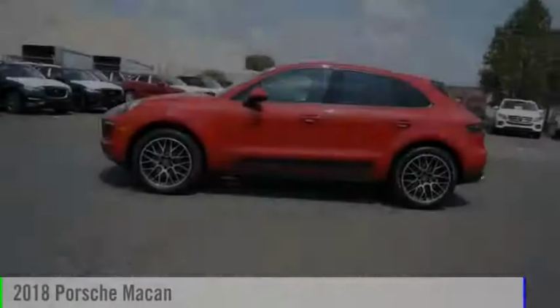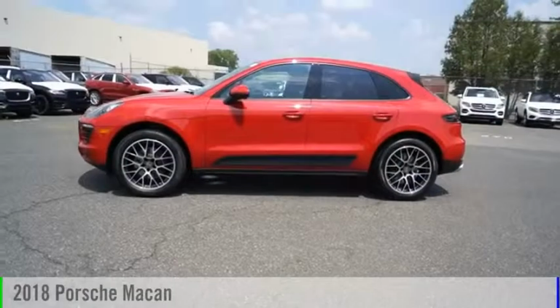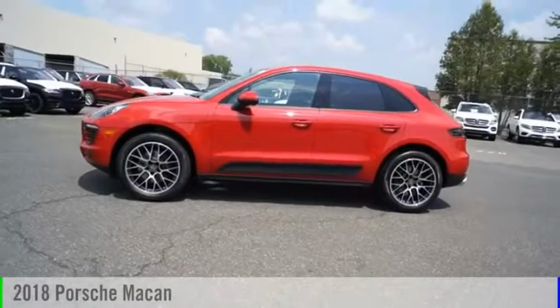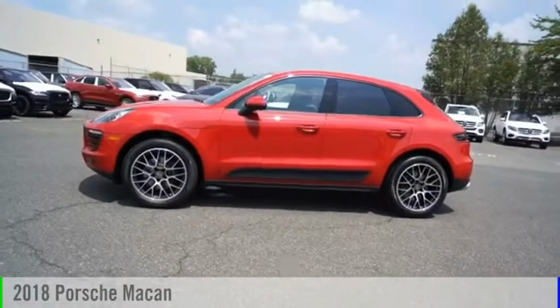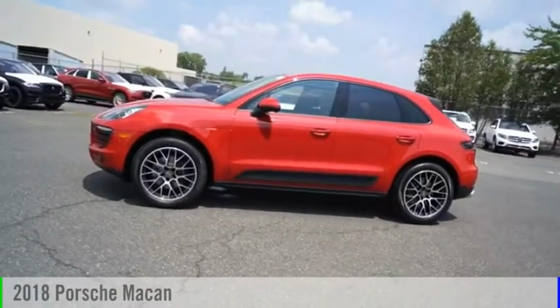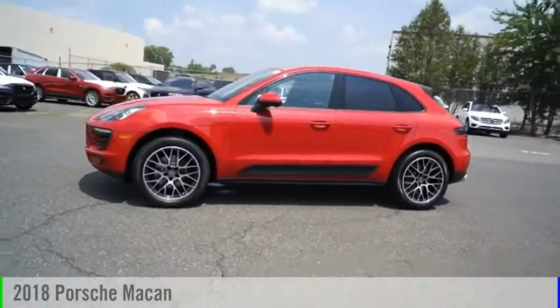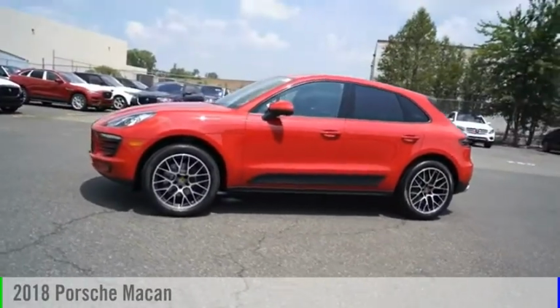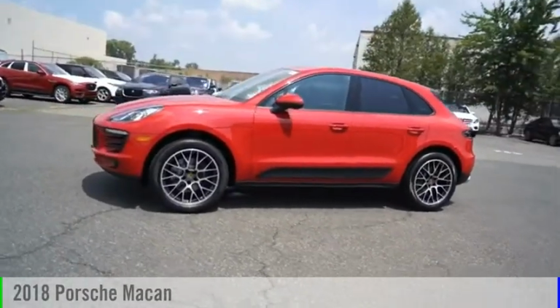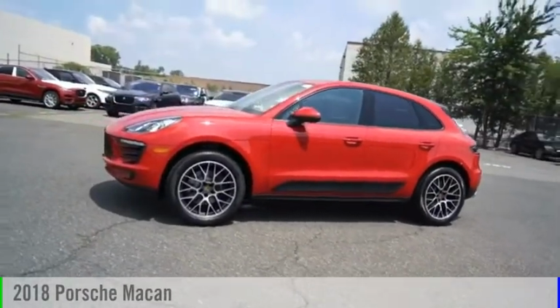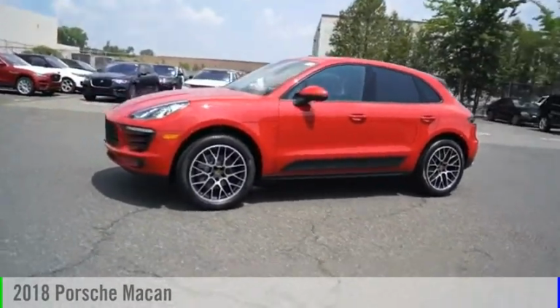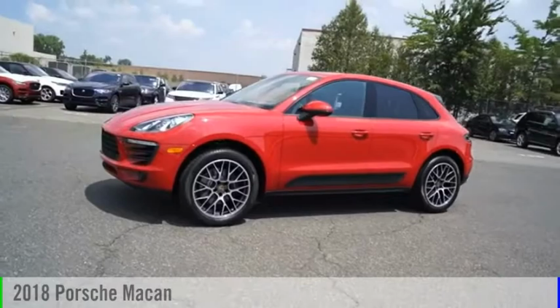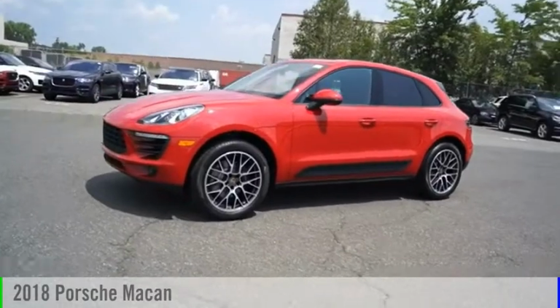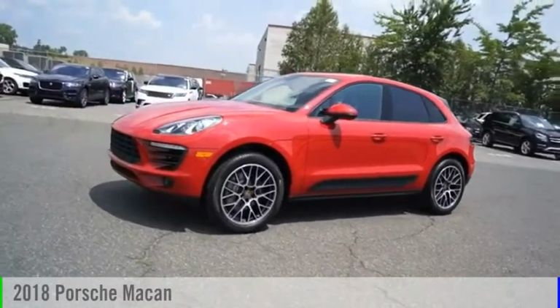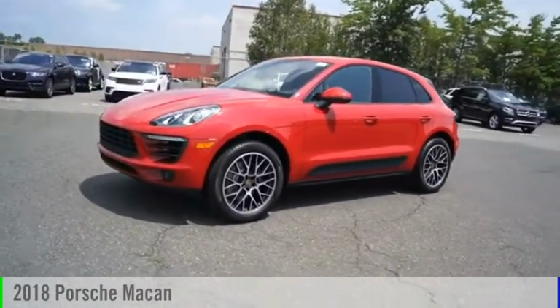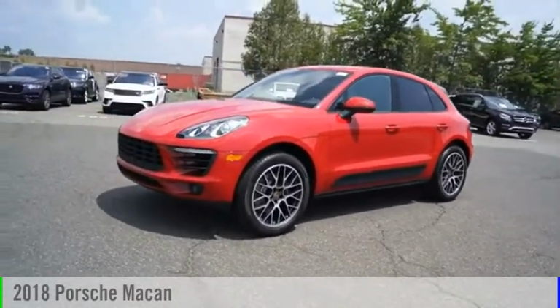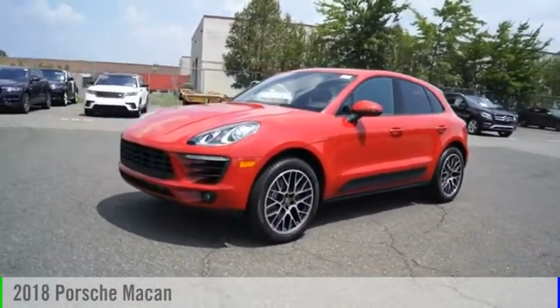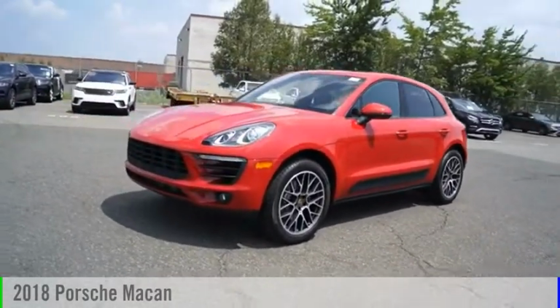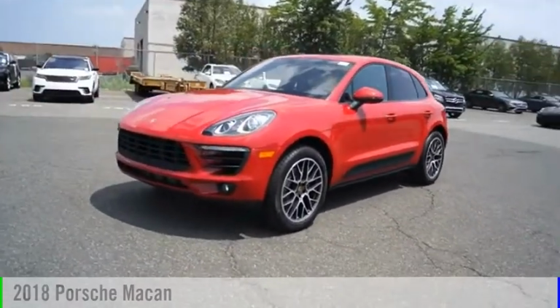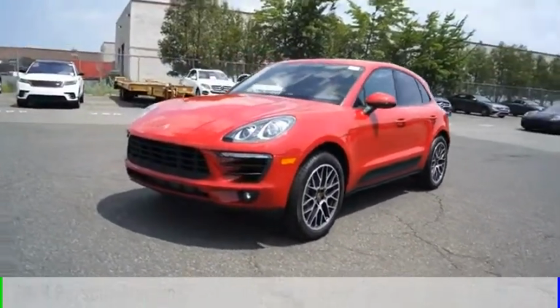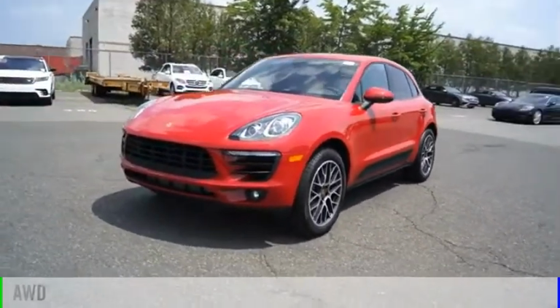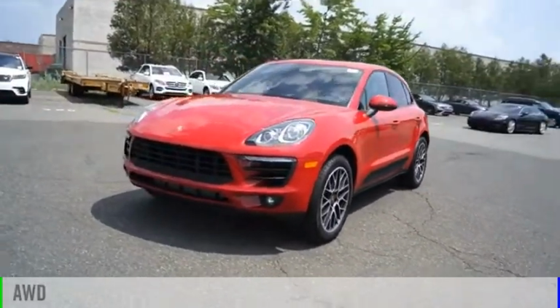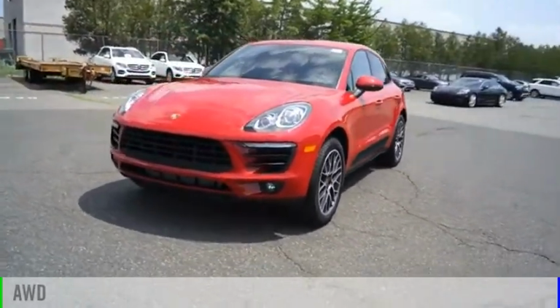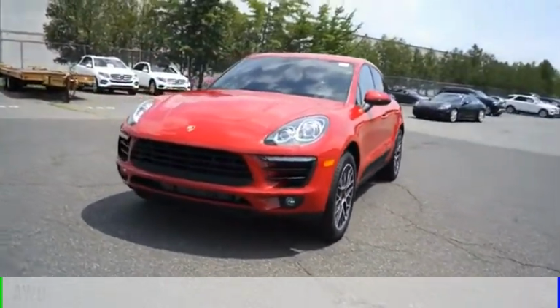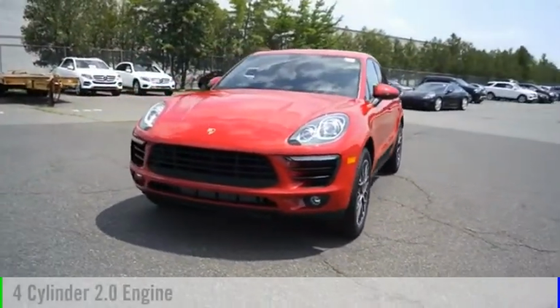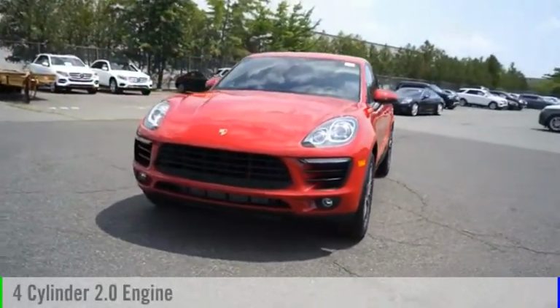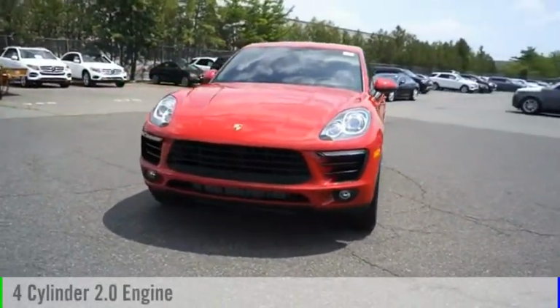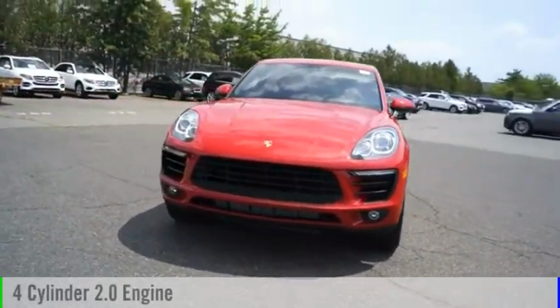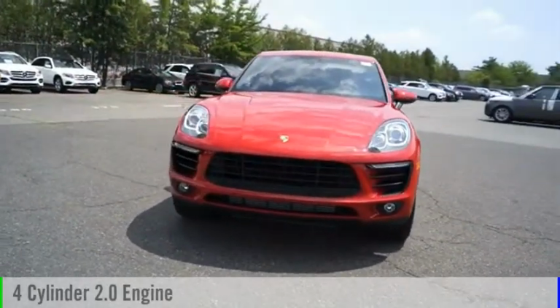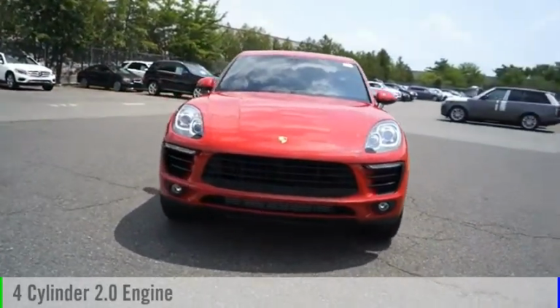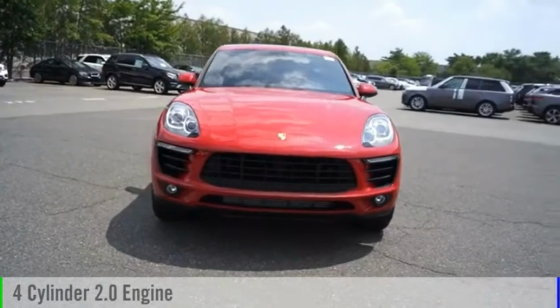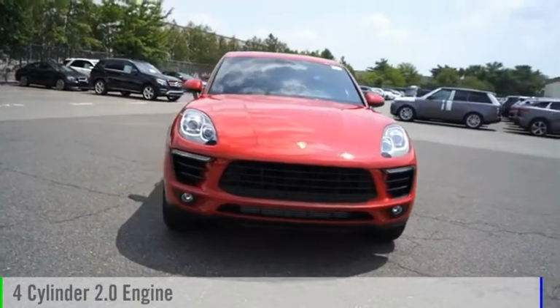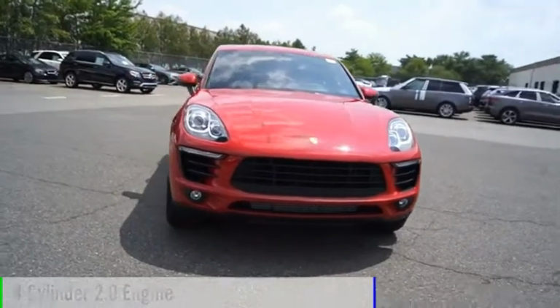Come test drive the 2018 Macan. This vehicle is powered by an all-wheel drive, four-cylinder, 2.0 liter engine.